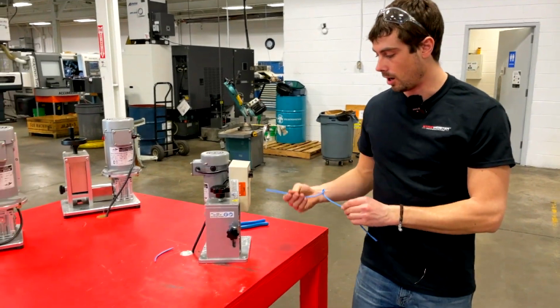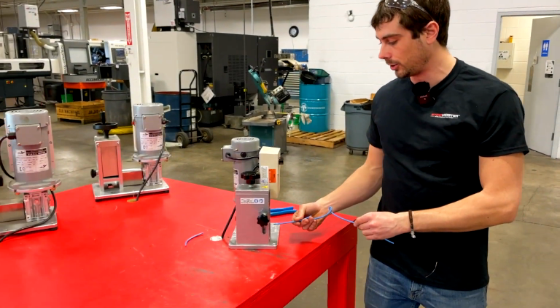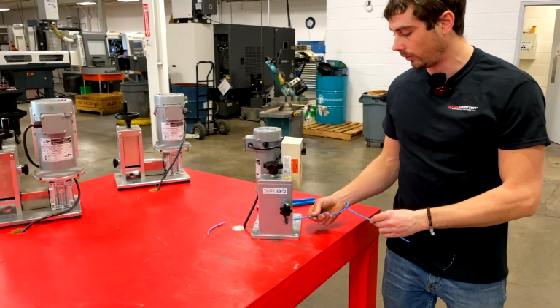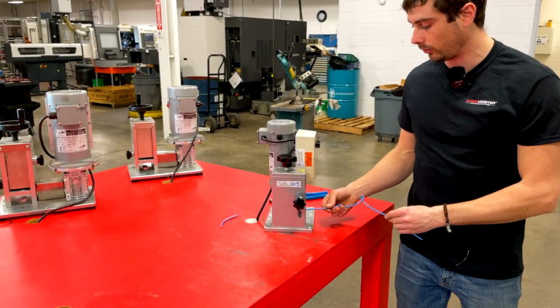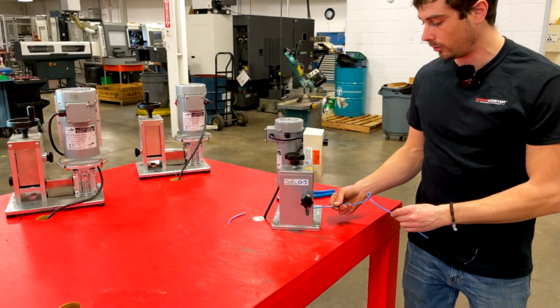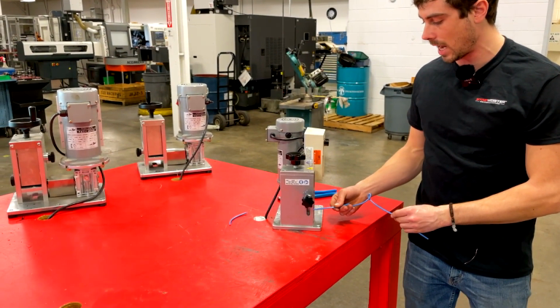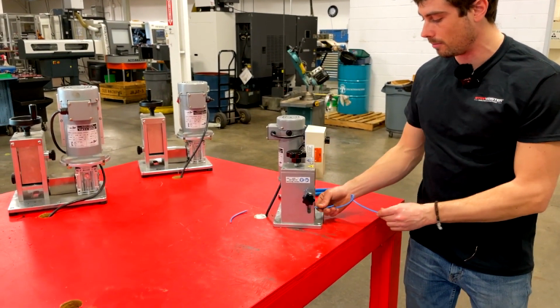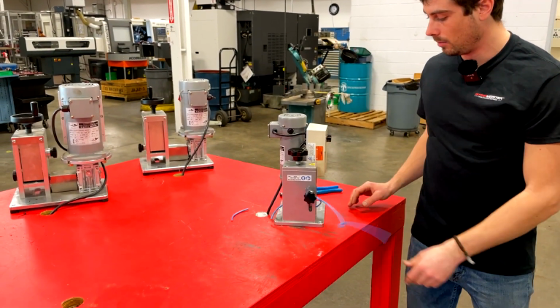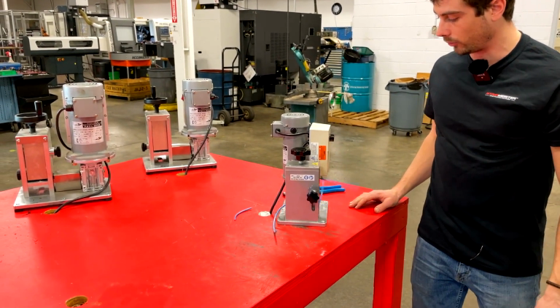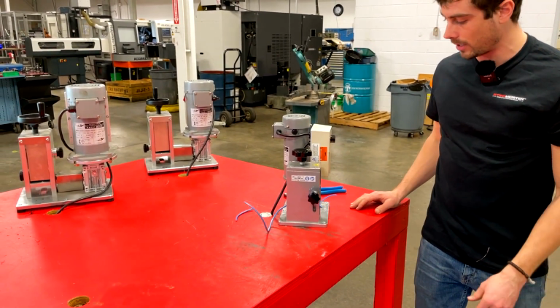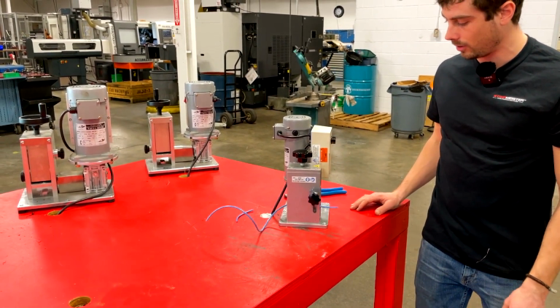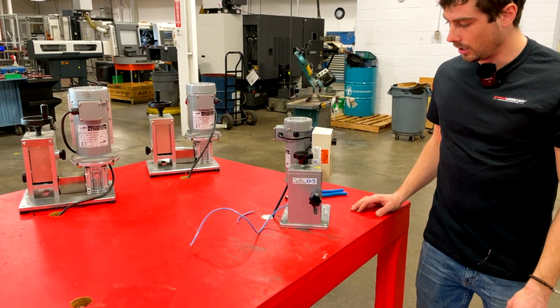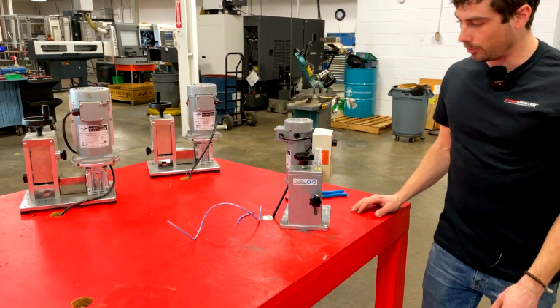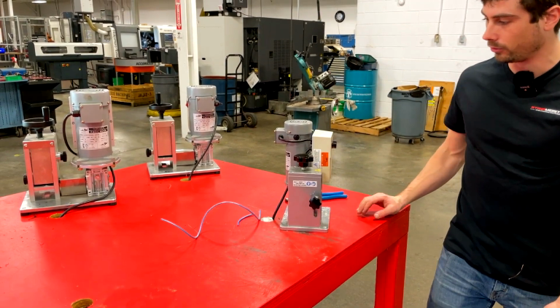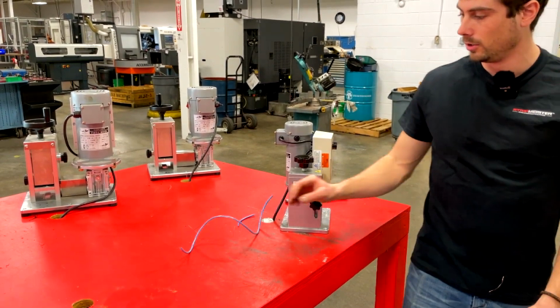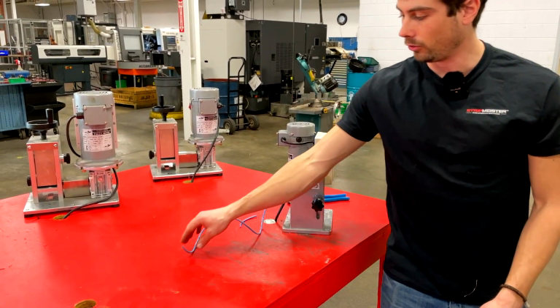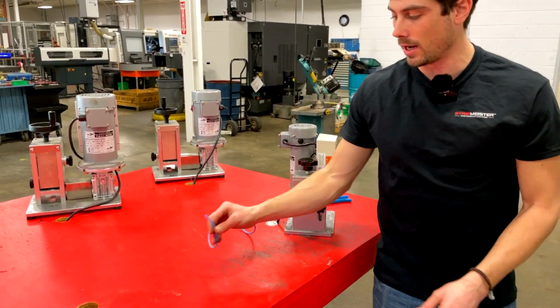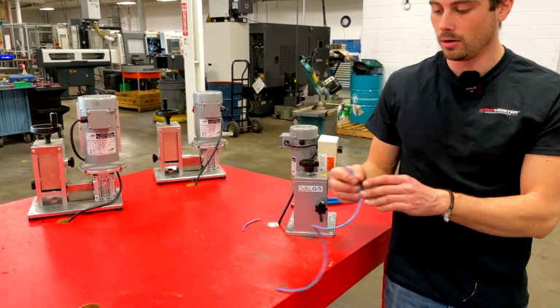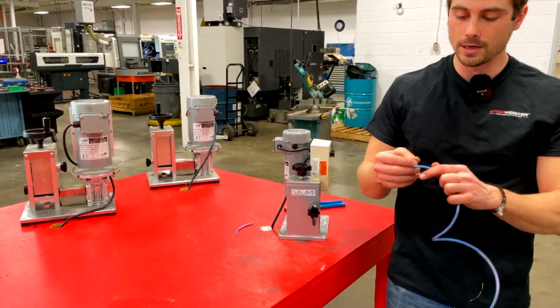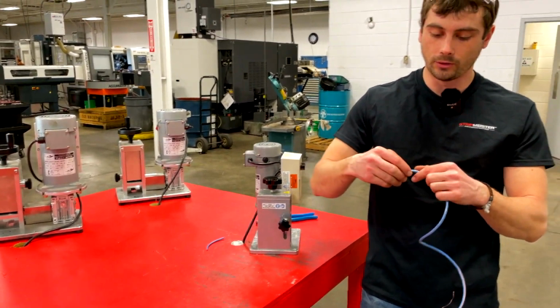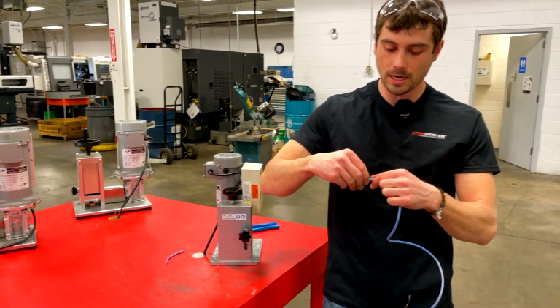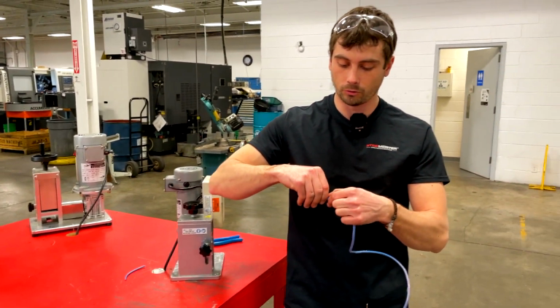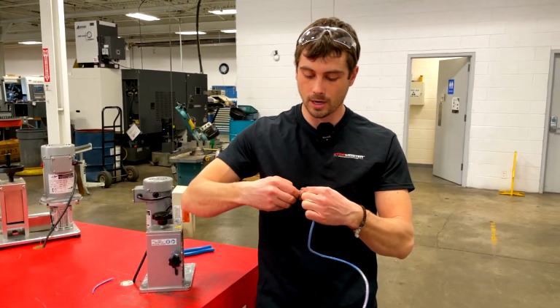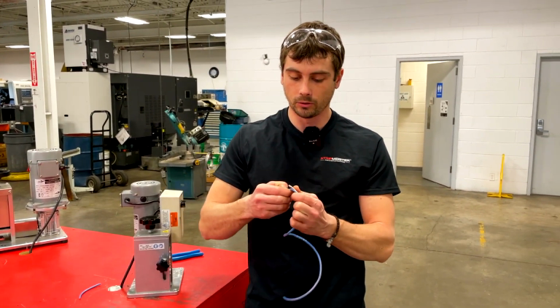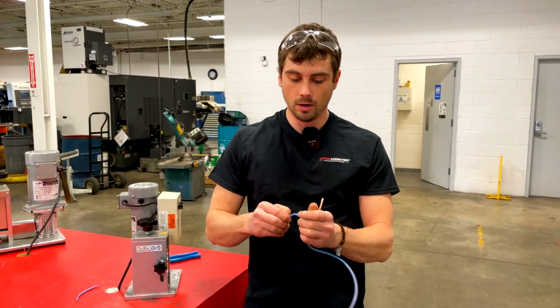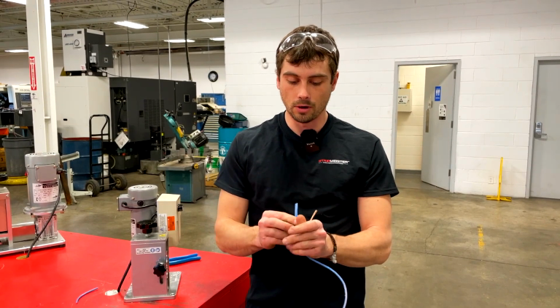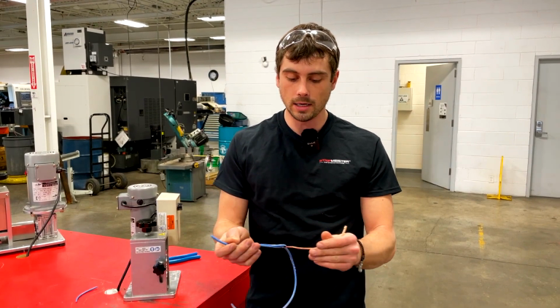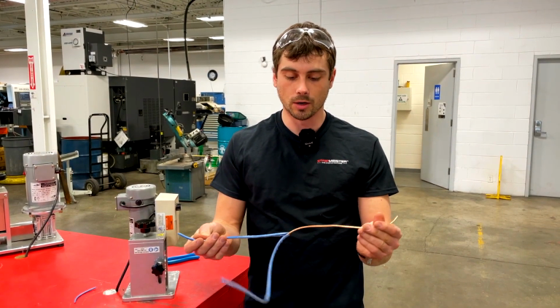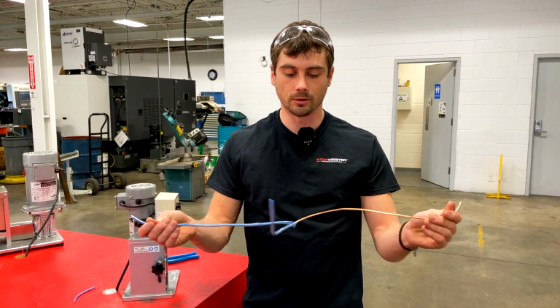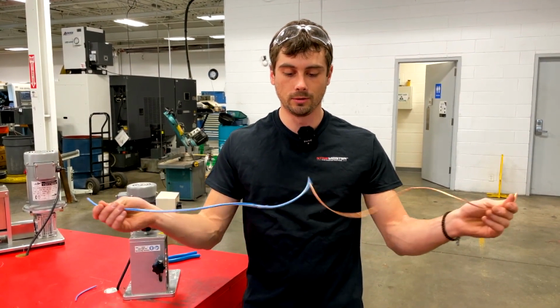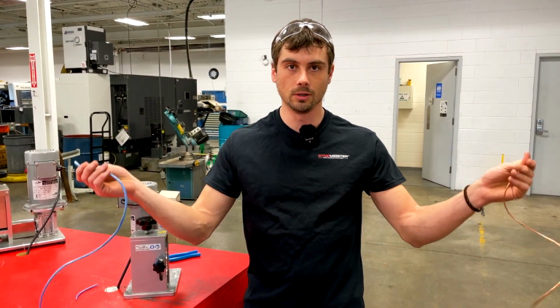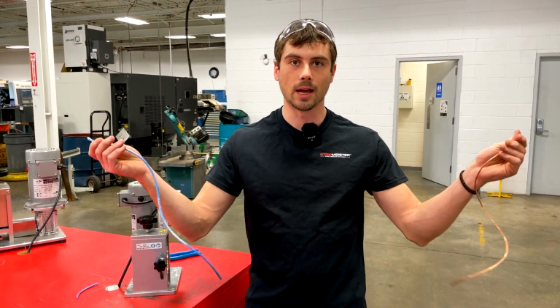Other machines, this would totally jam up. But with the StripMeister, it will pull it through, straighten it out, and you'll still be able to strip your cables without any interruptions.